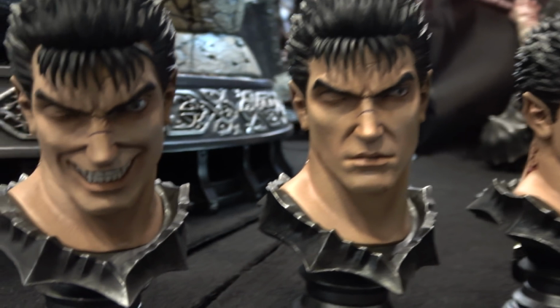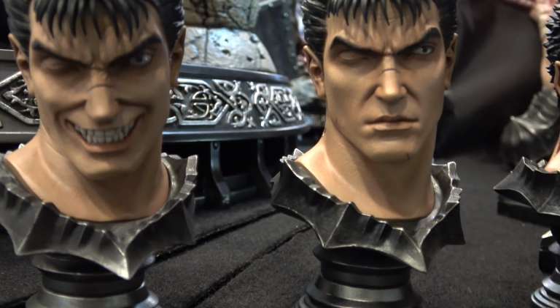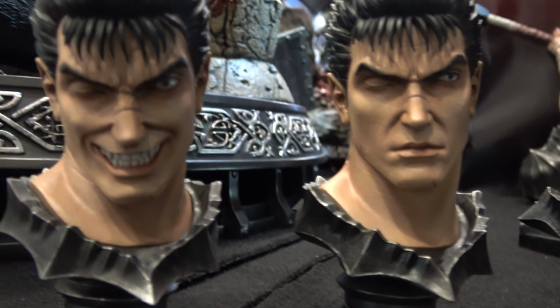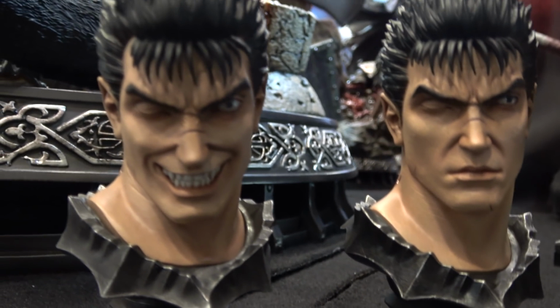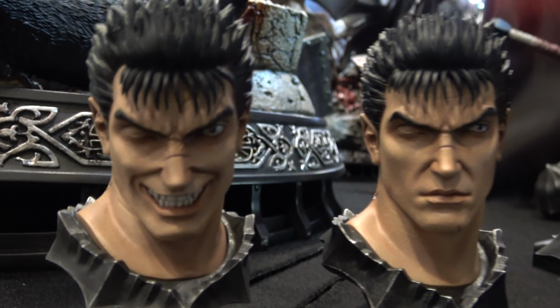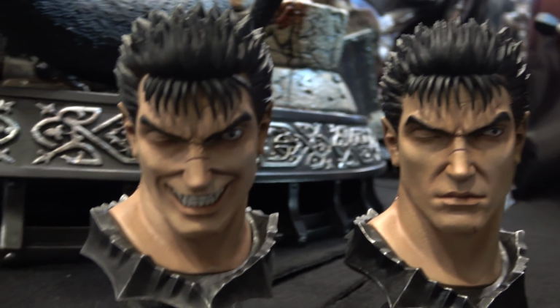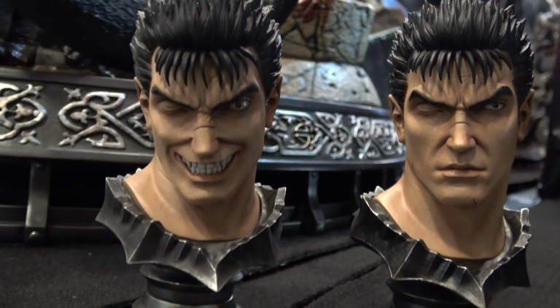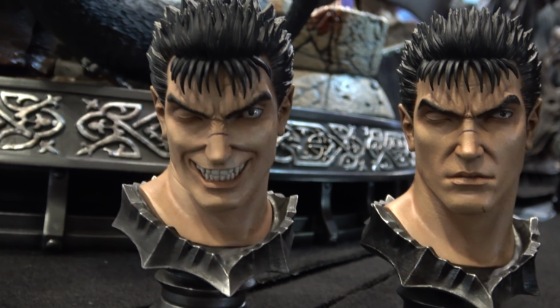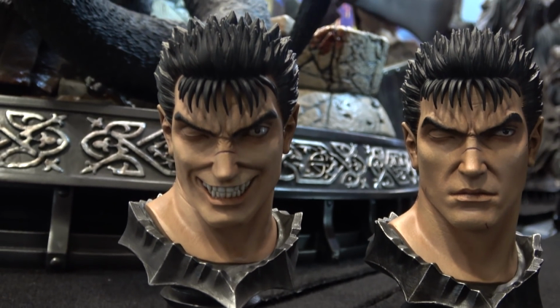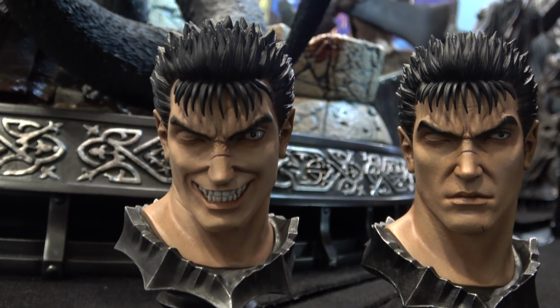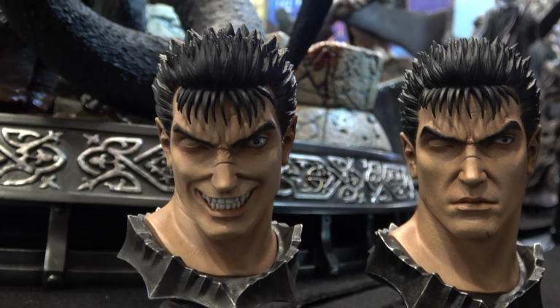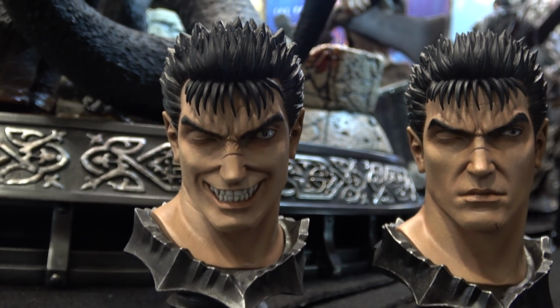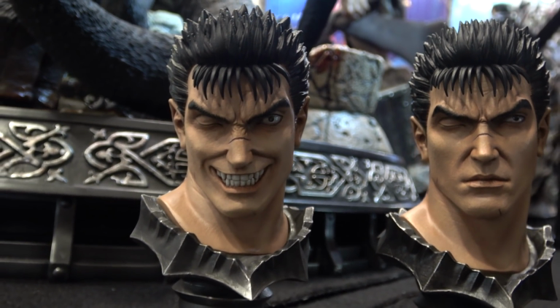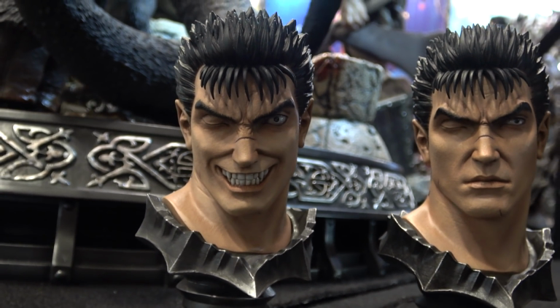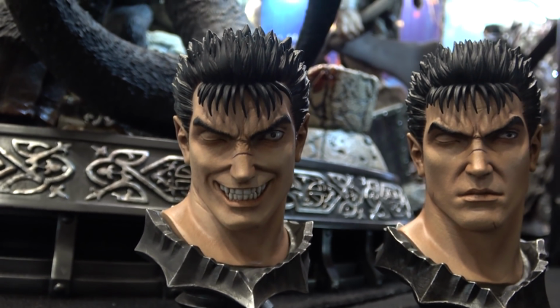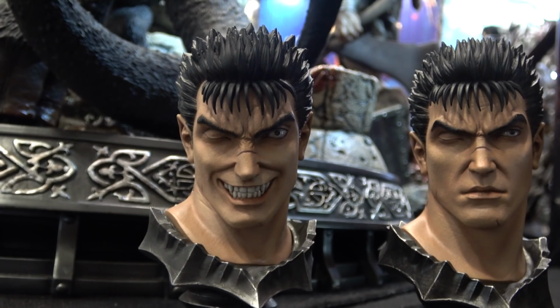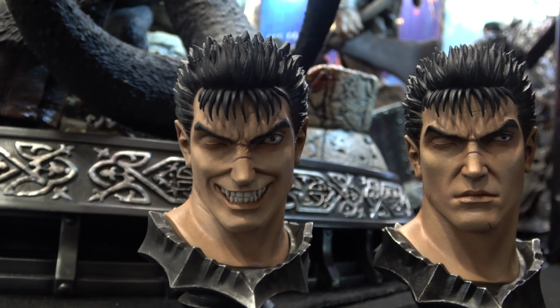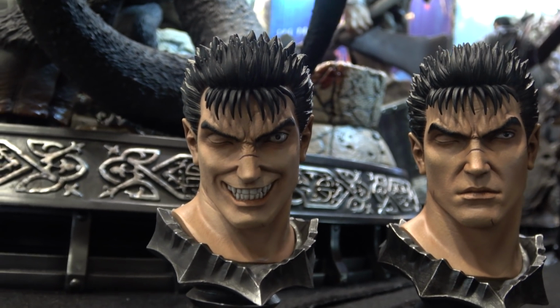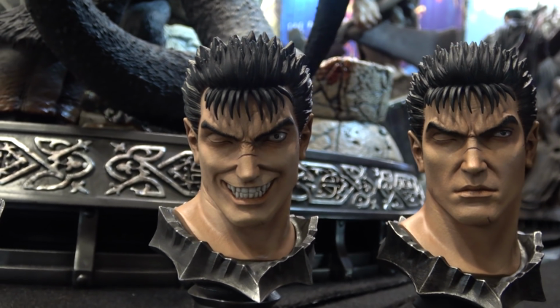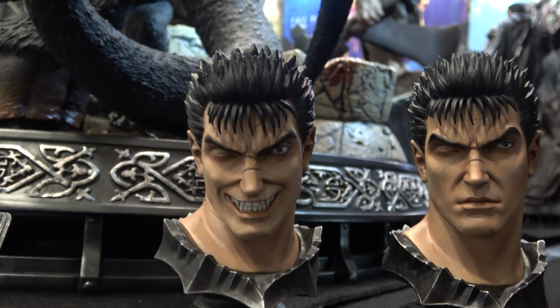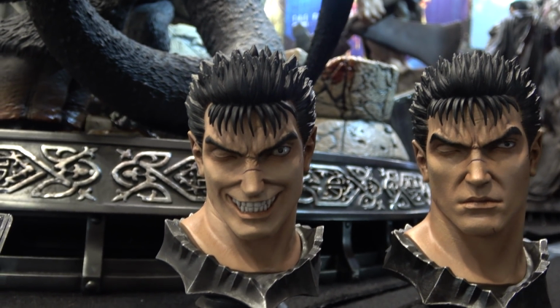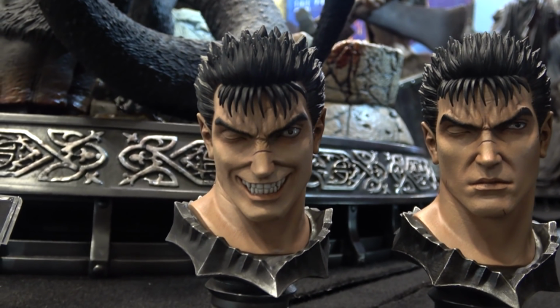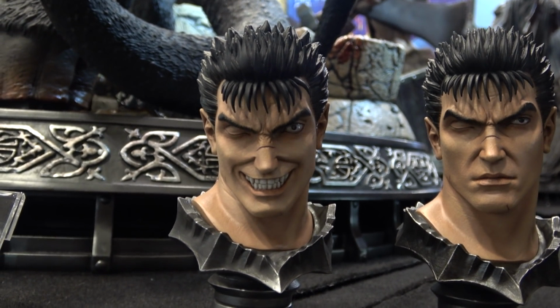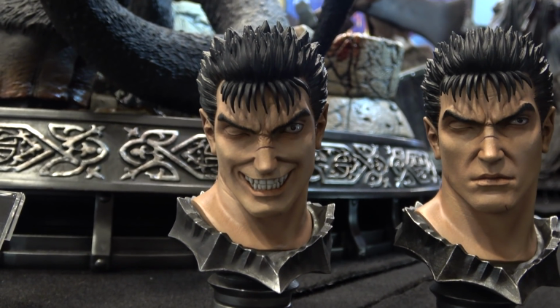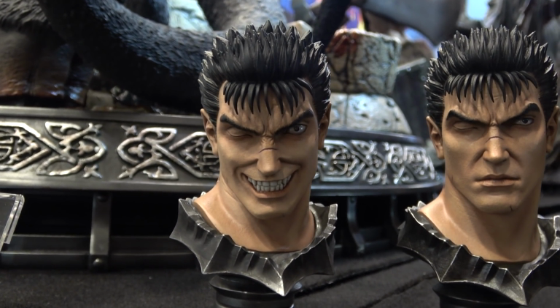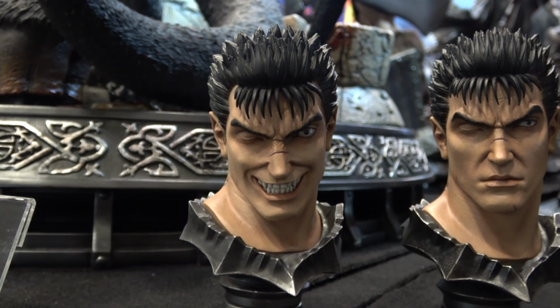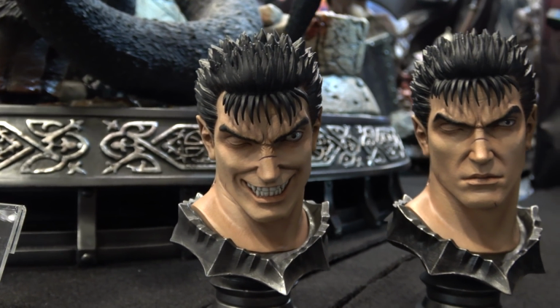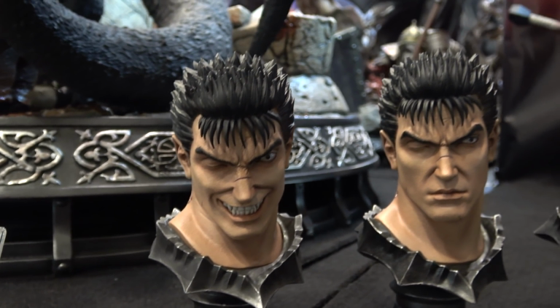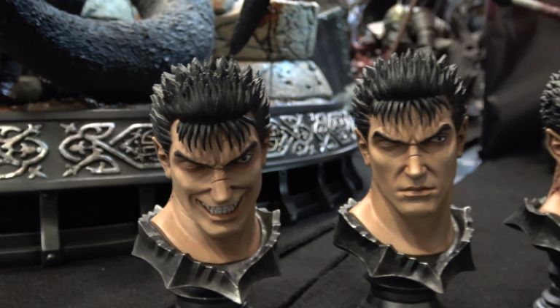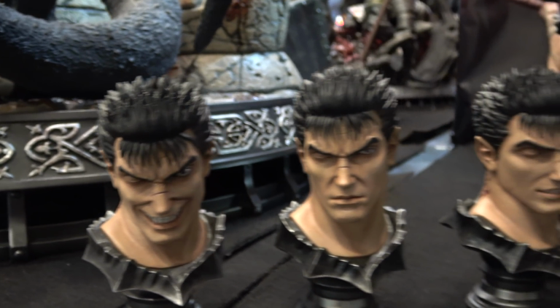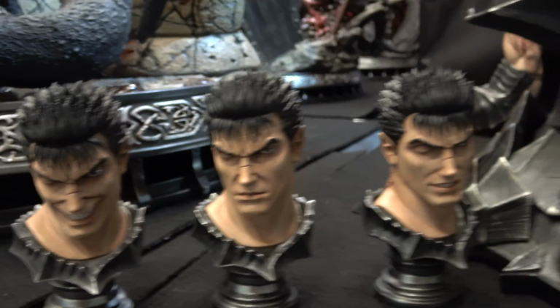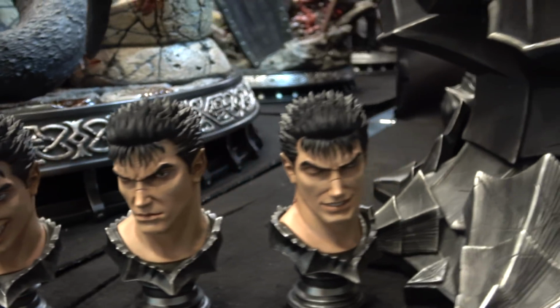And then of course the maniacal grin, similar to the one on the quarter scale Black Swordsman.